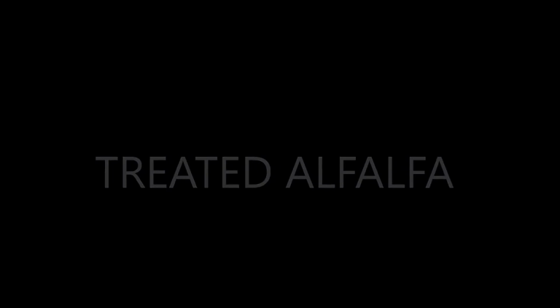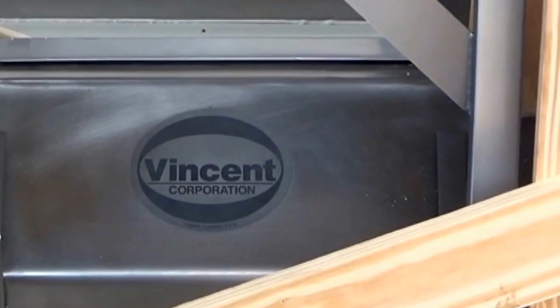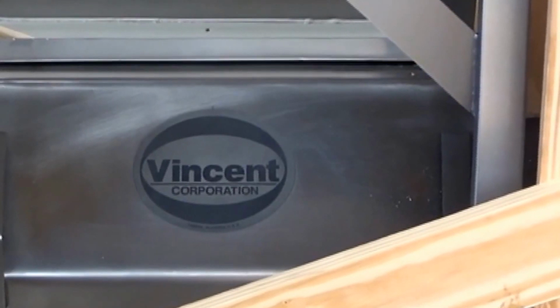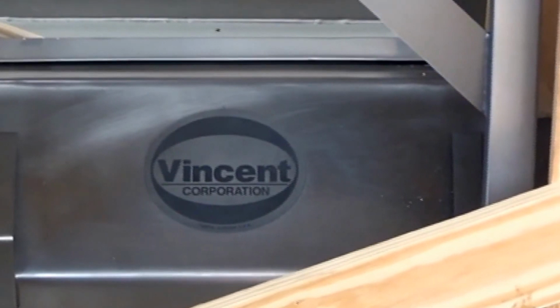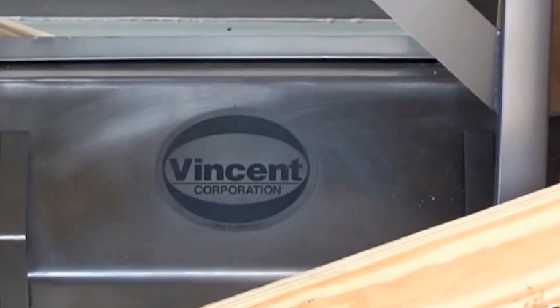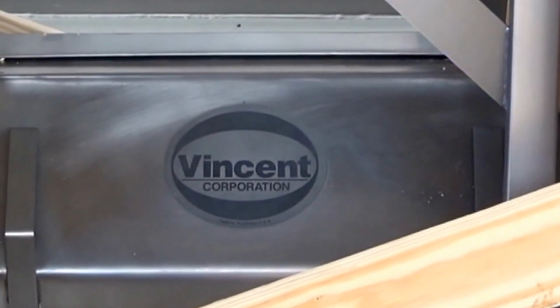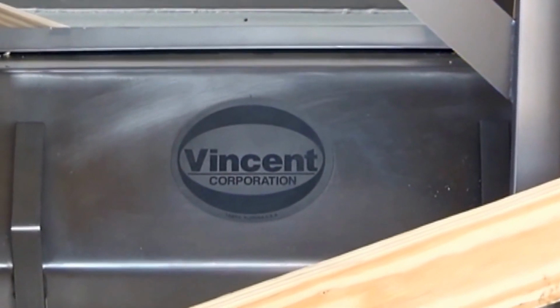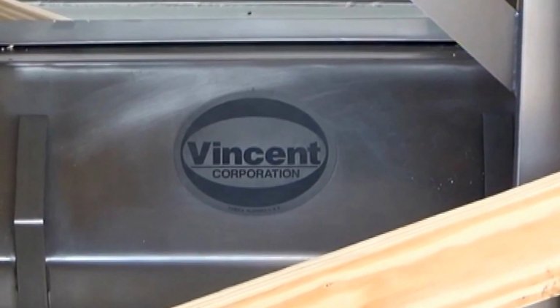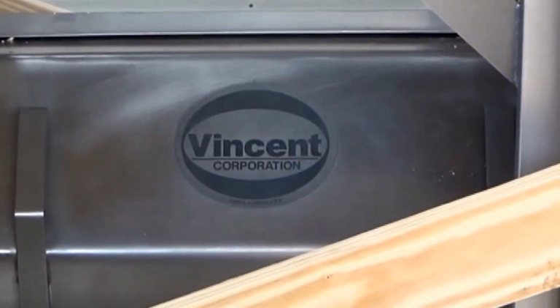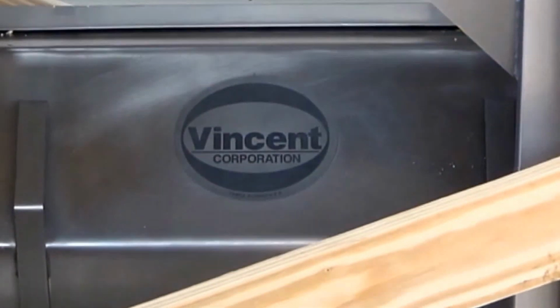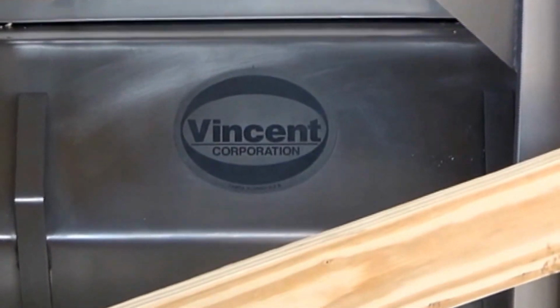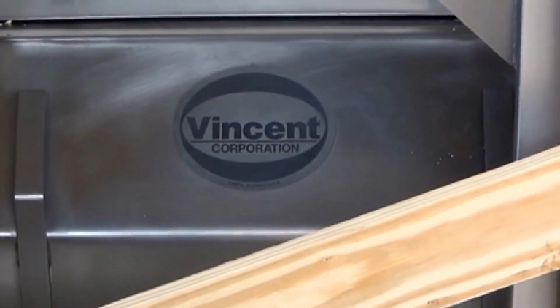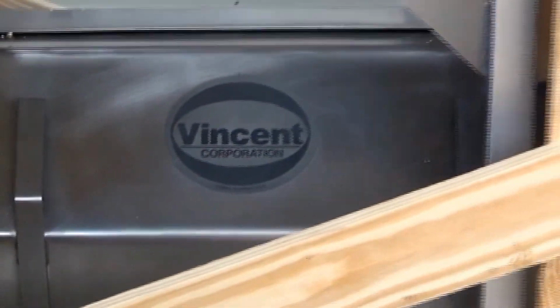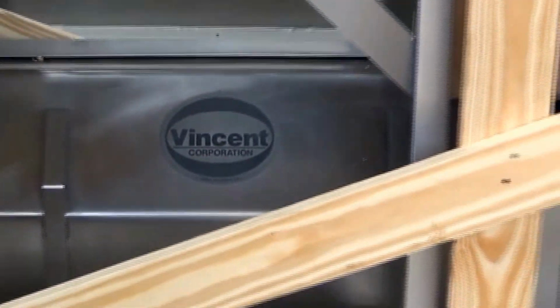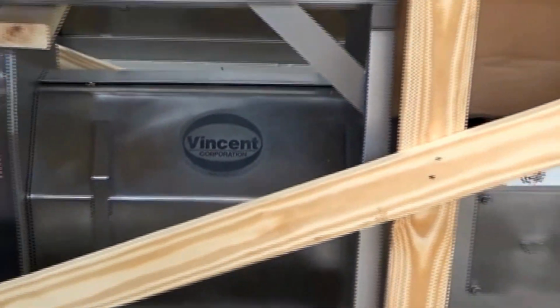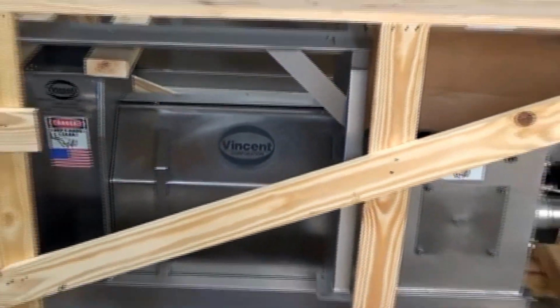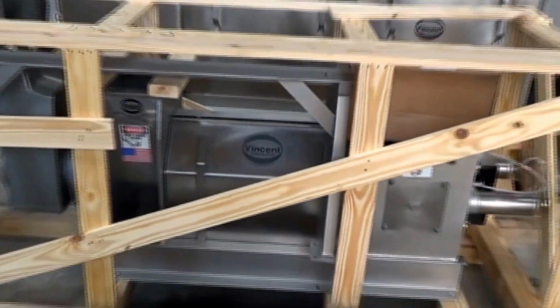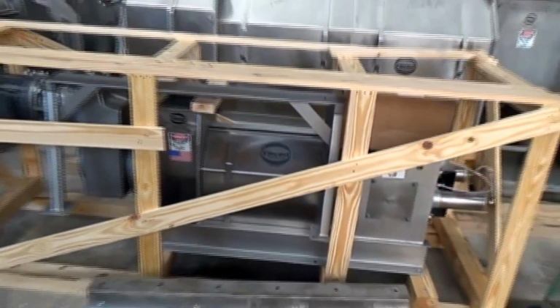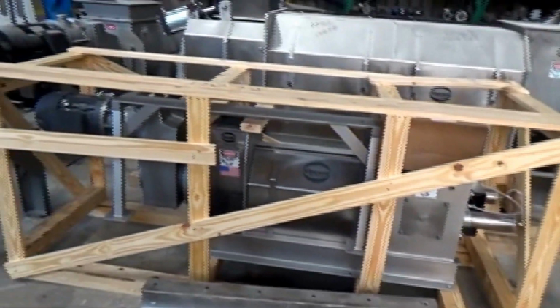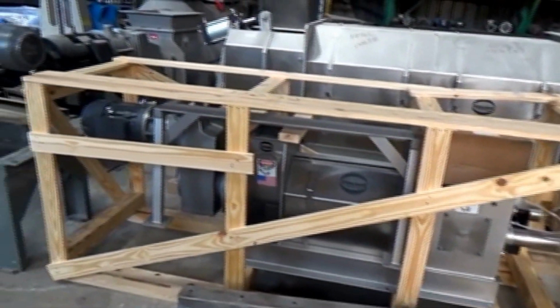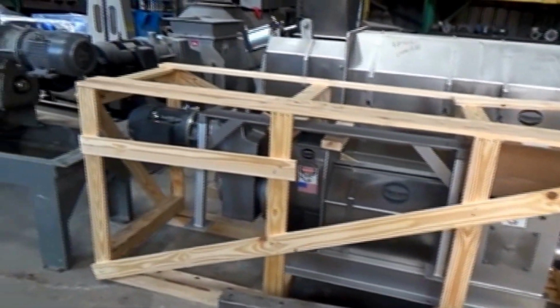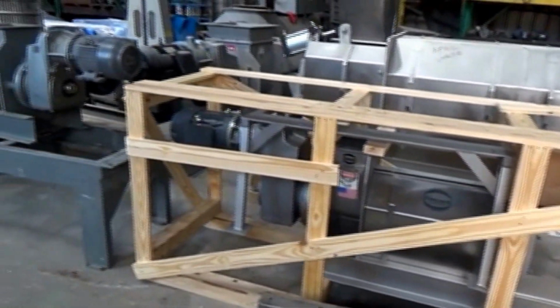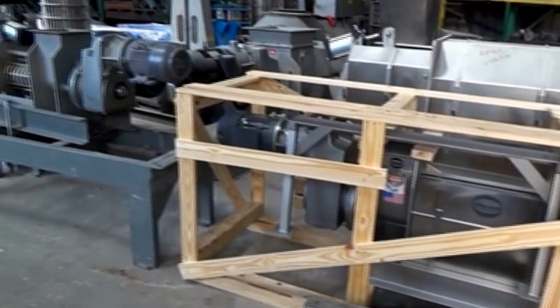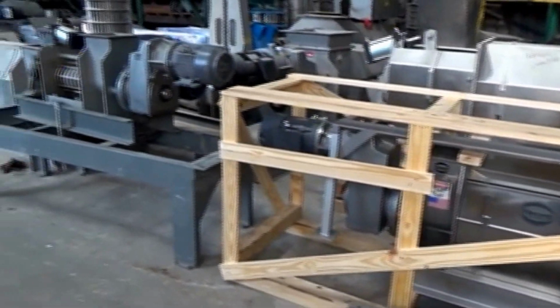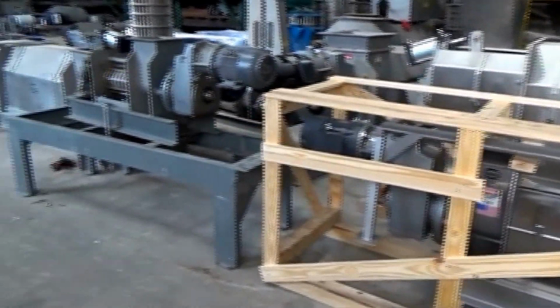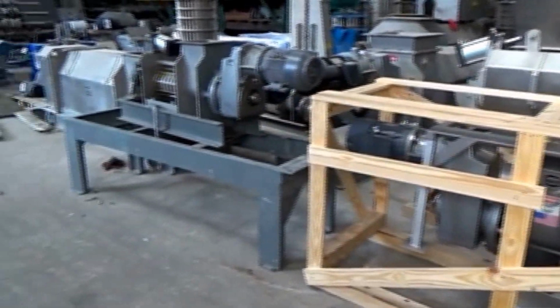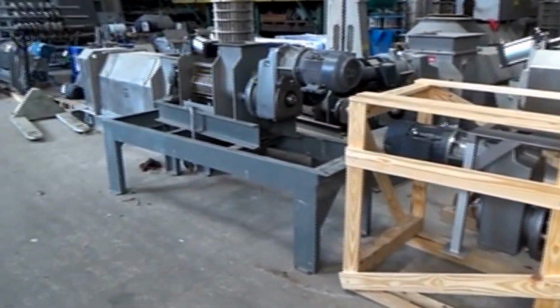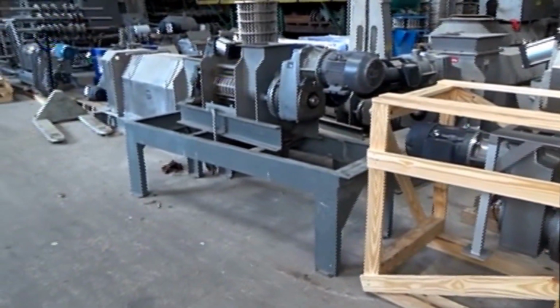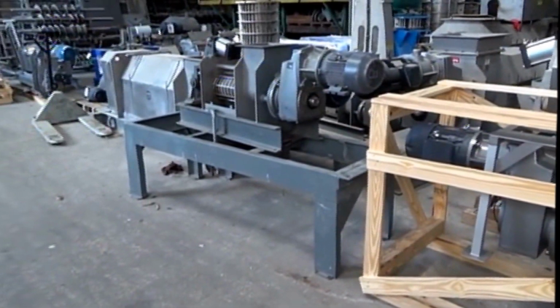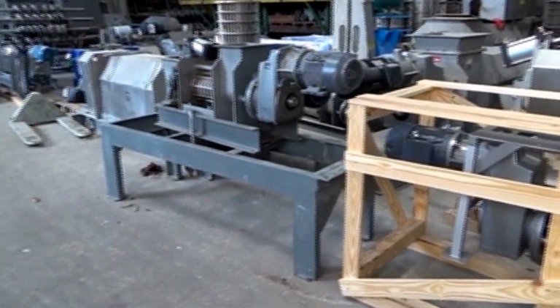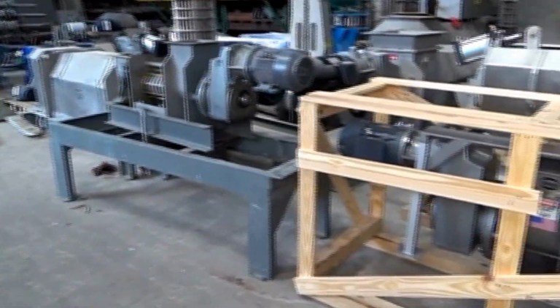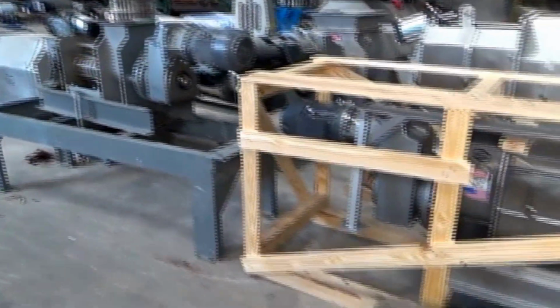This is the 6th of March 2017. We're at Vincent Corporation in Tampa, Florida. We're down in the pilot area.